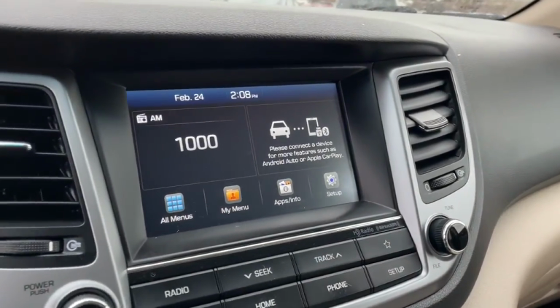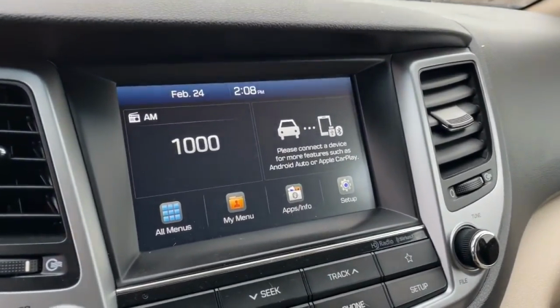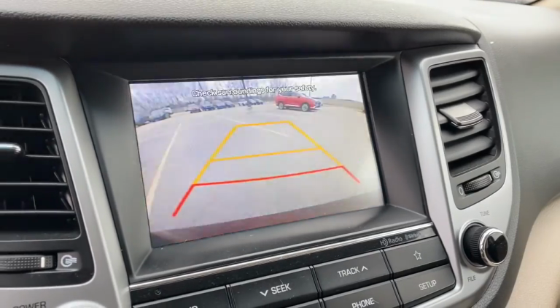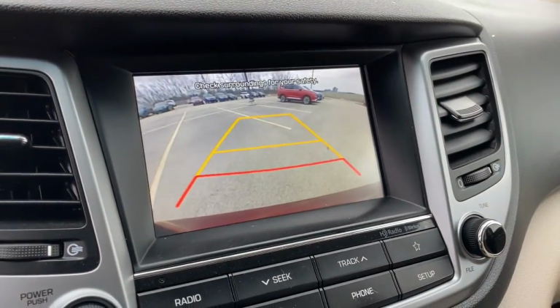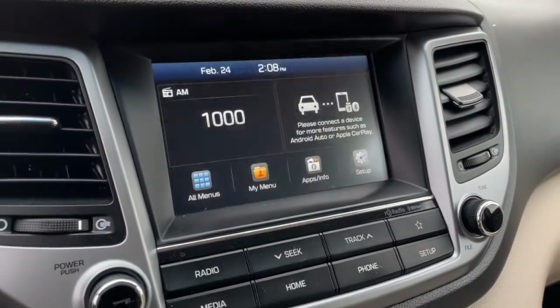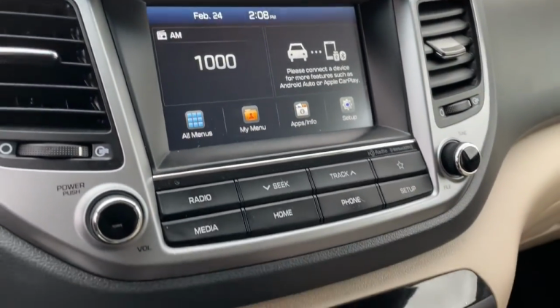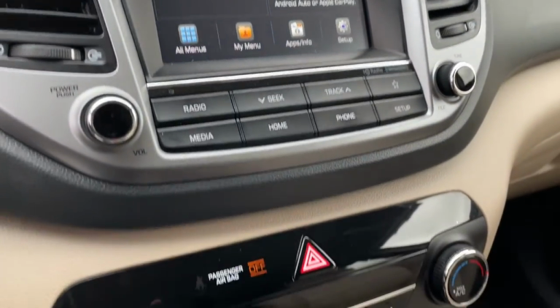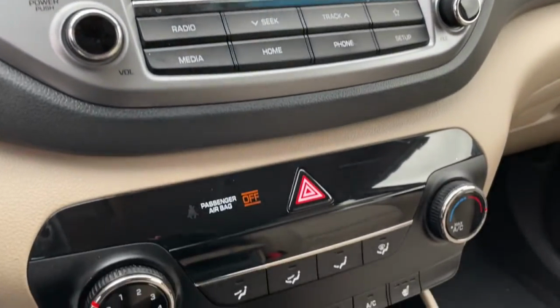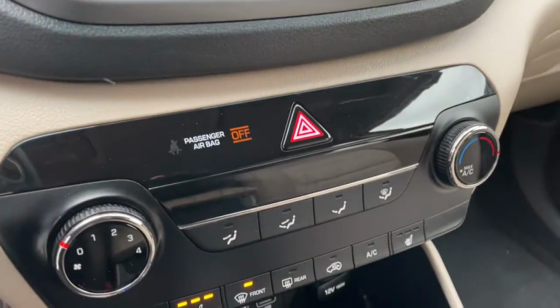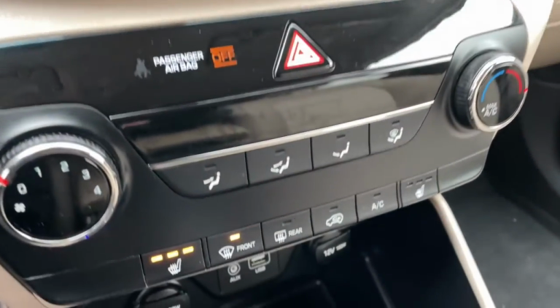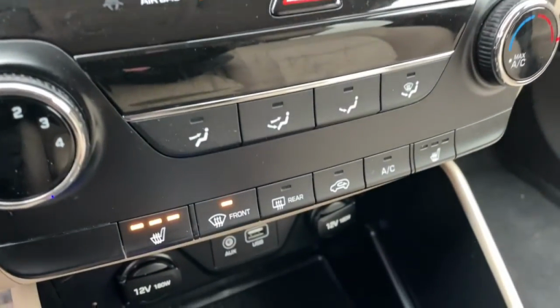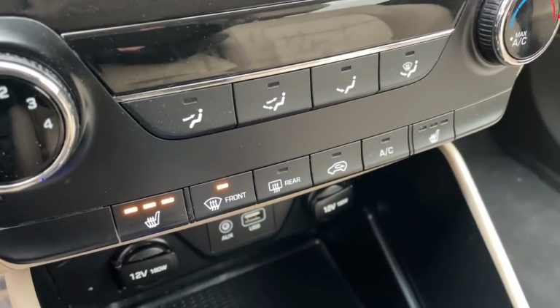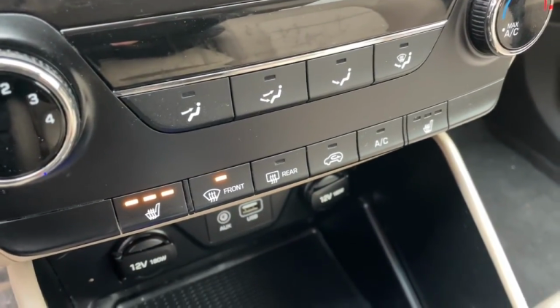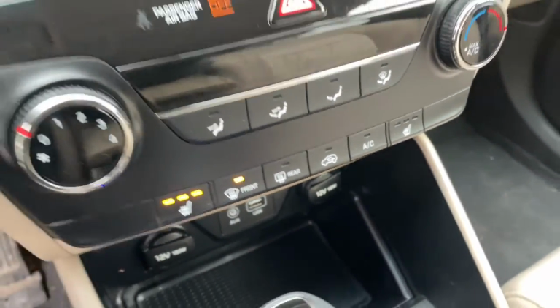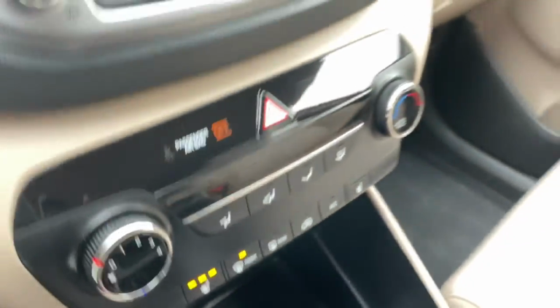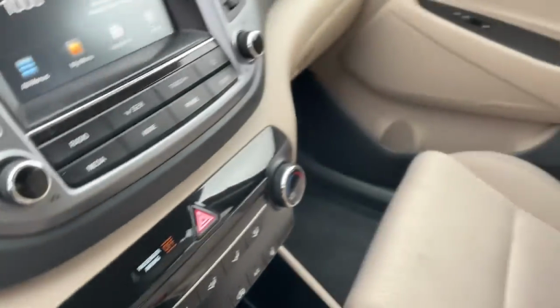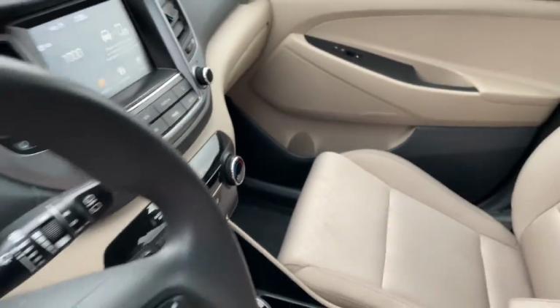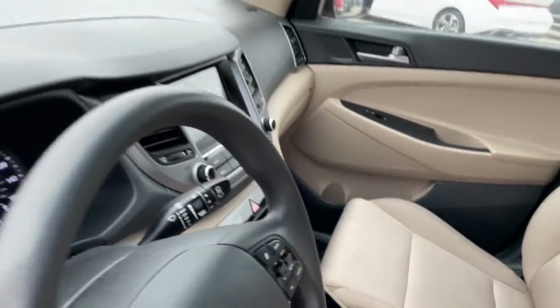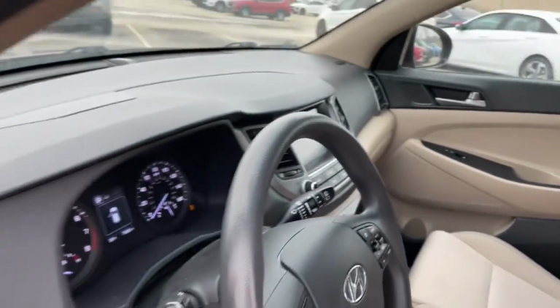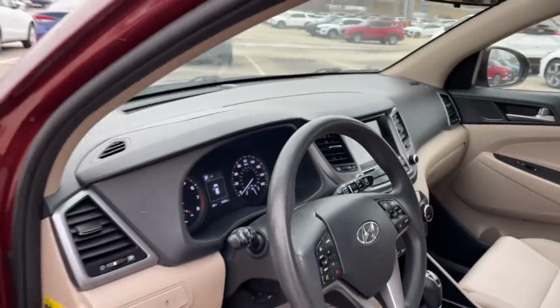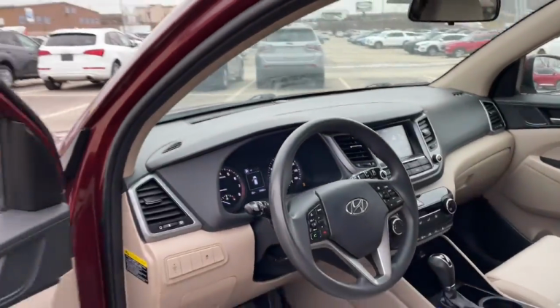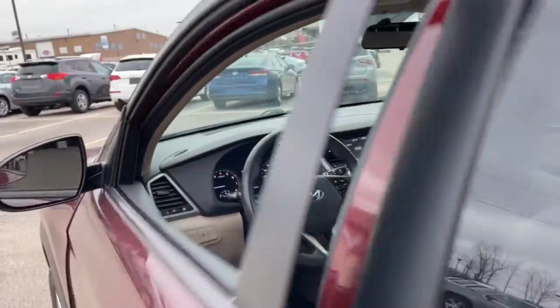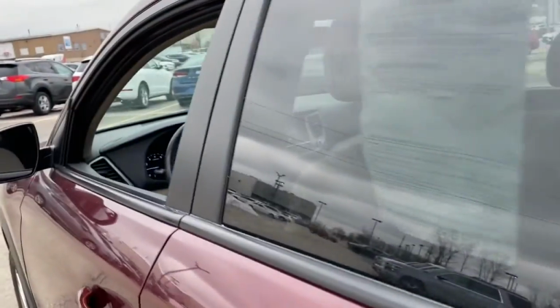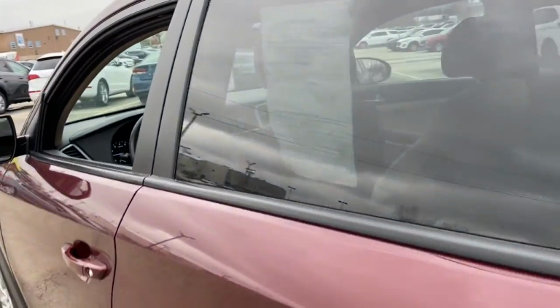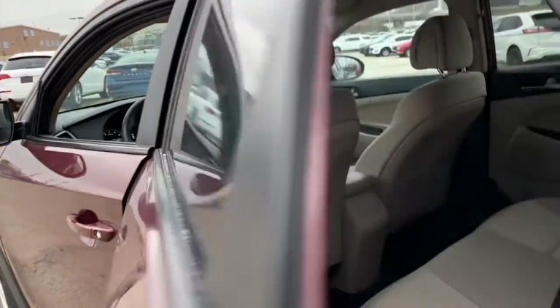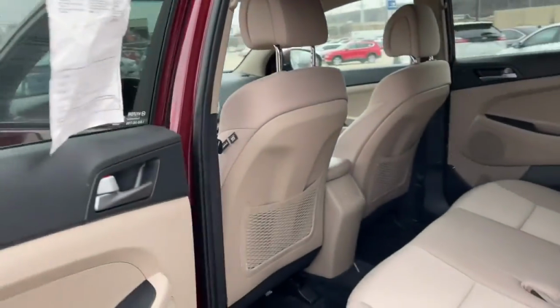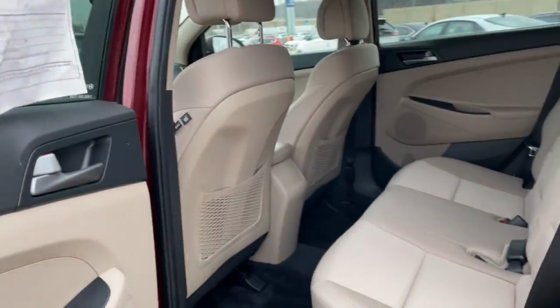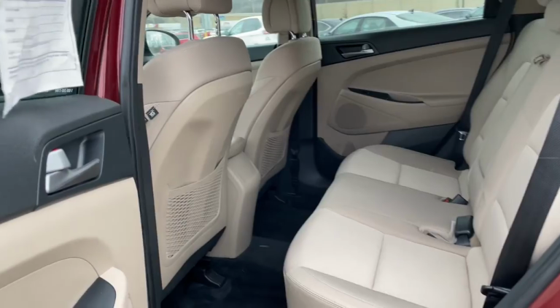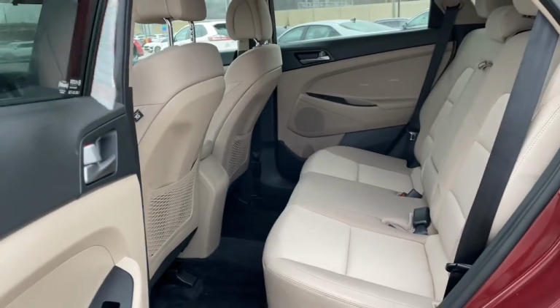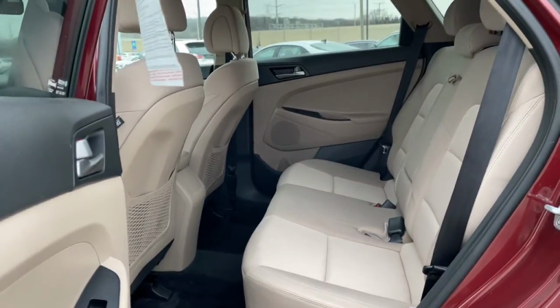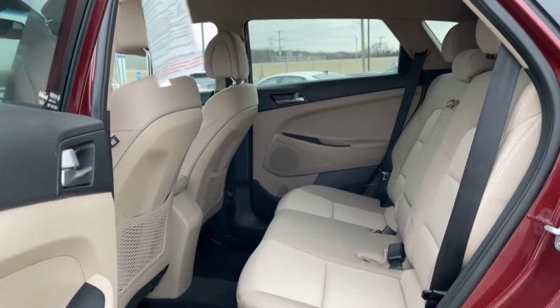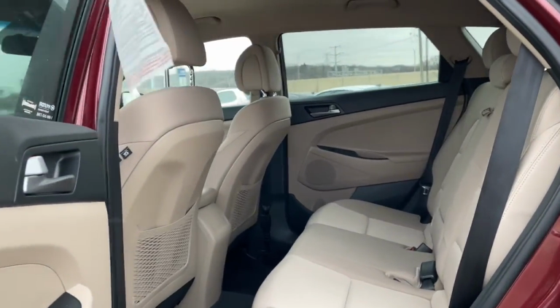All wheel drive, keyless entry, heated mirrors, satellite radio, fog lamps, backup camera, Bluetooth connection, heated front seat, steering wheel audio controls, aluminum wheels.